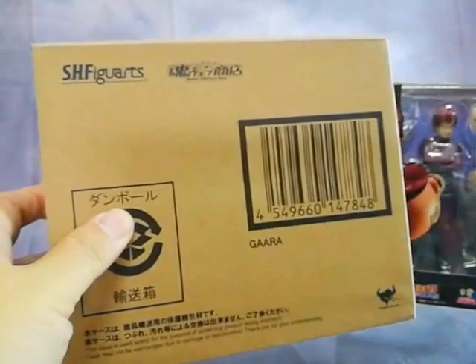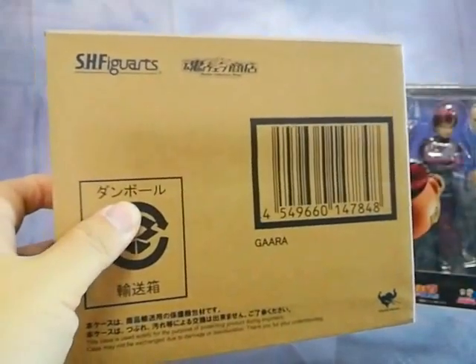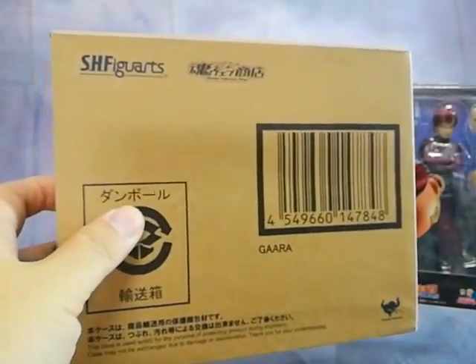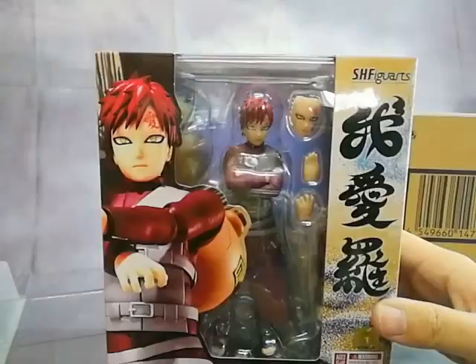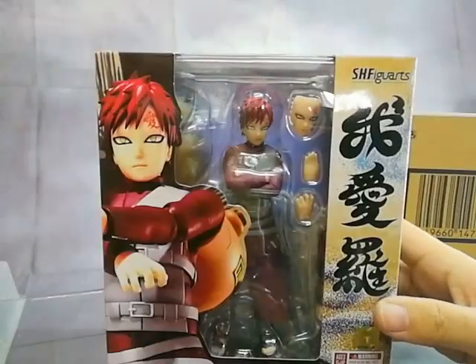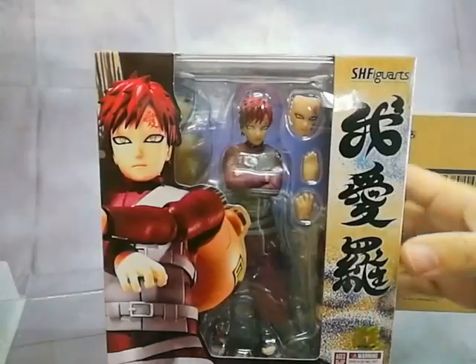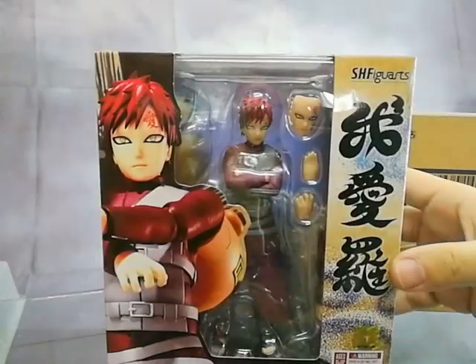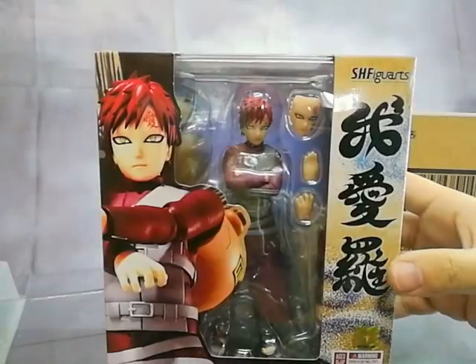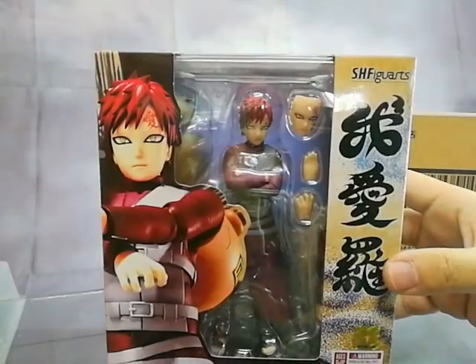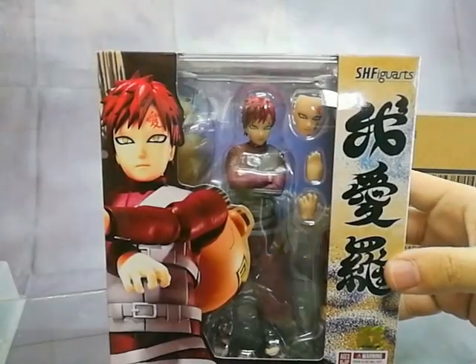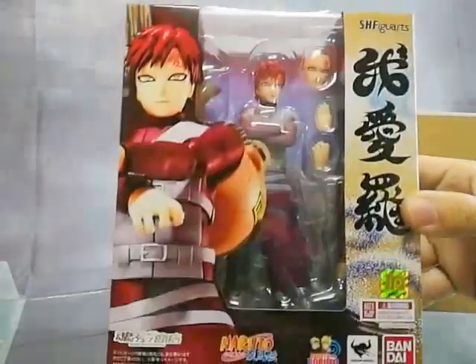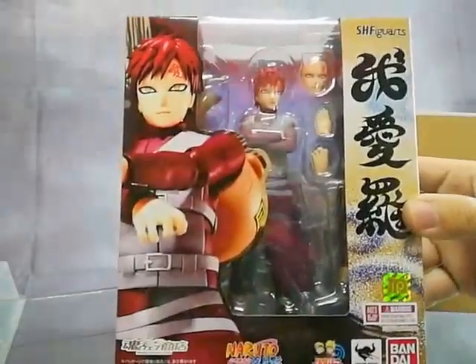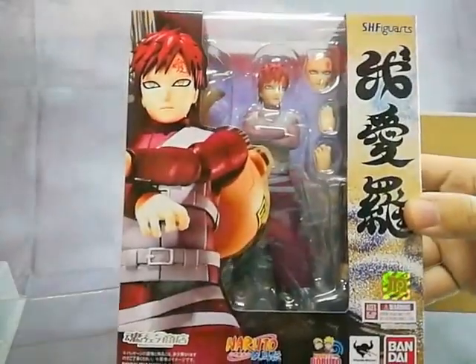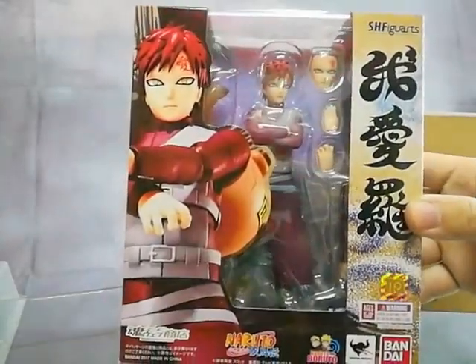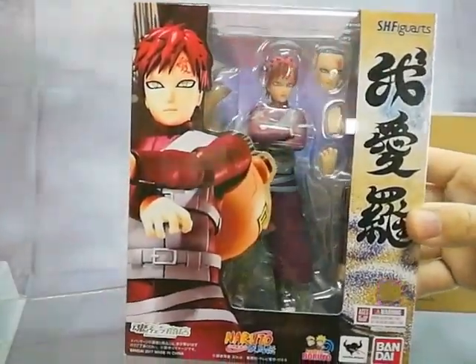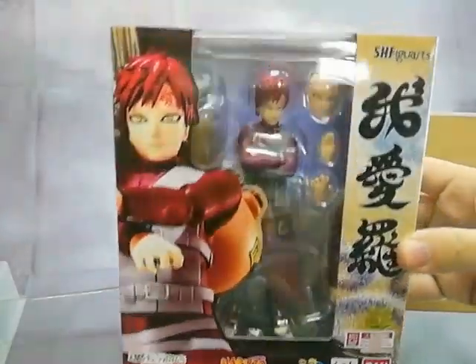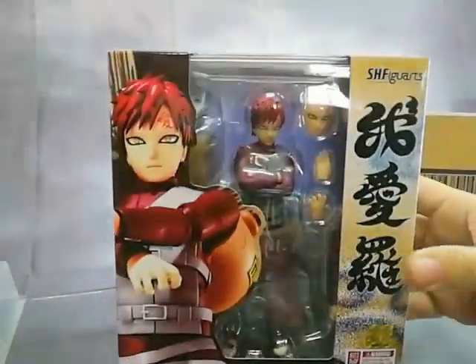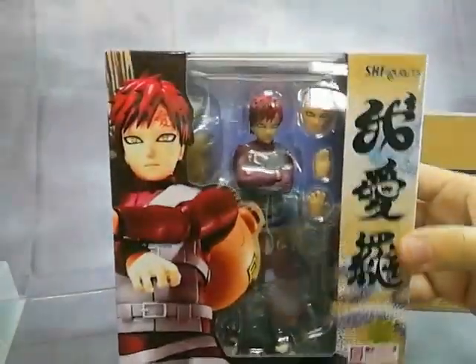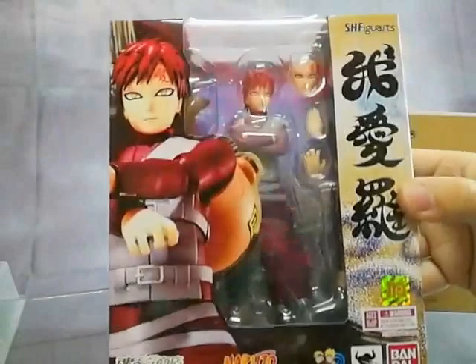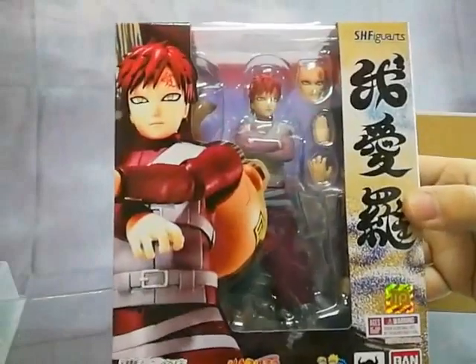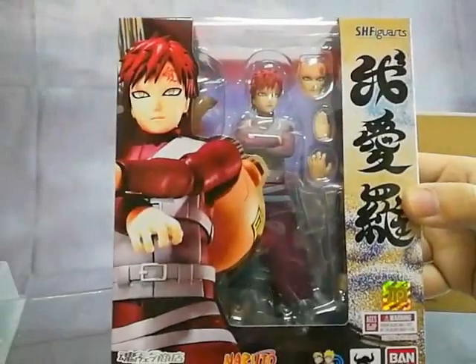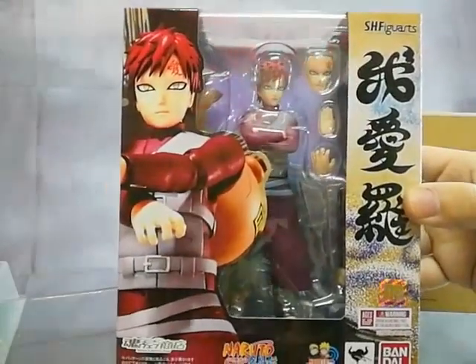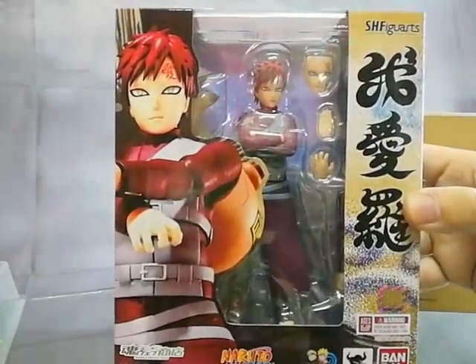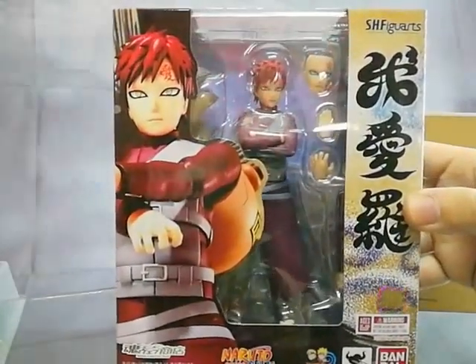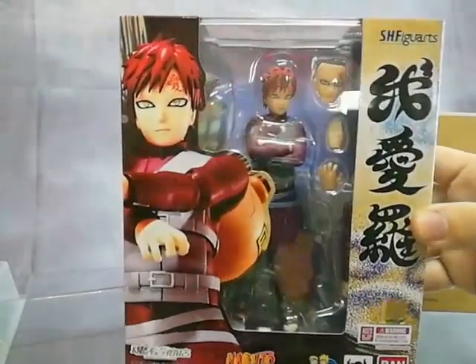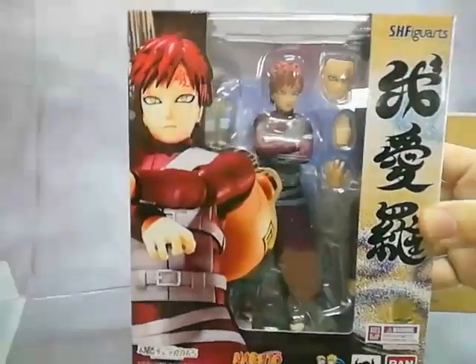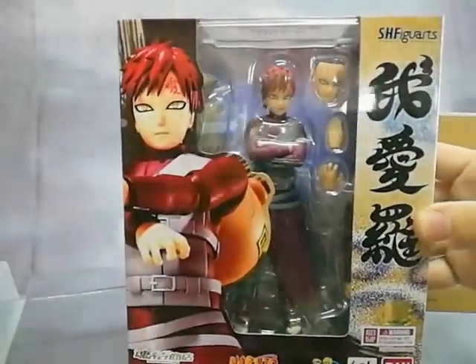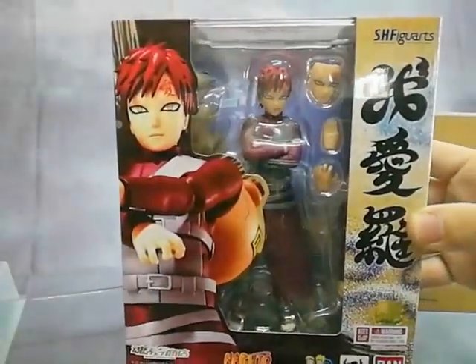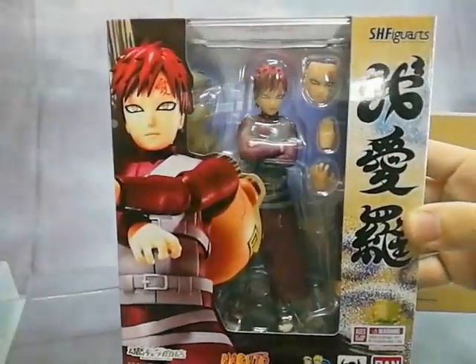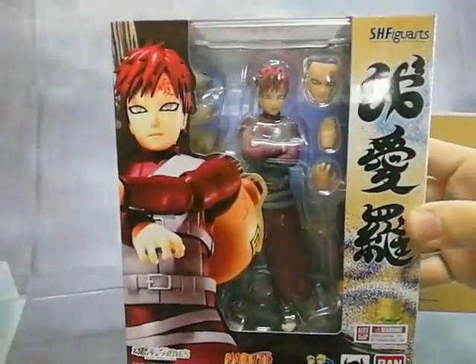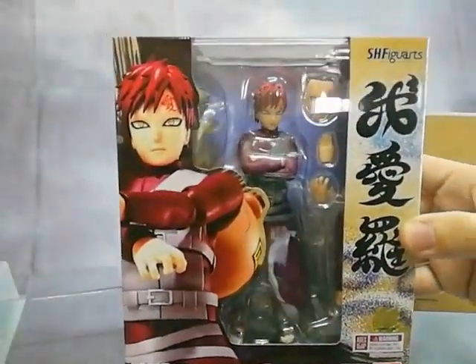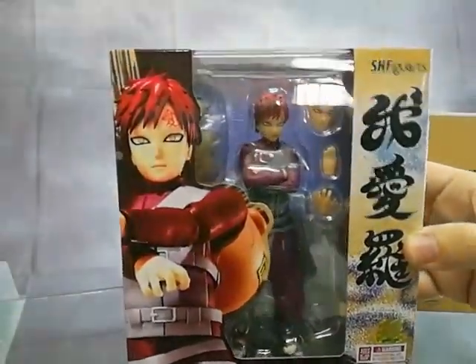Here in the Philippines, Bandai made special arrangements to have items like this available through a distributor like GreatToysOnline.com.